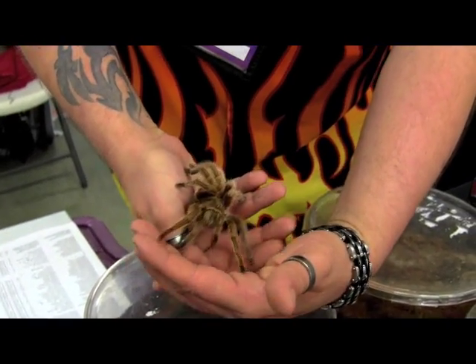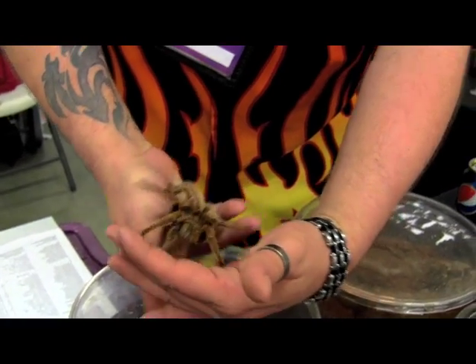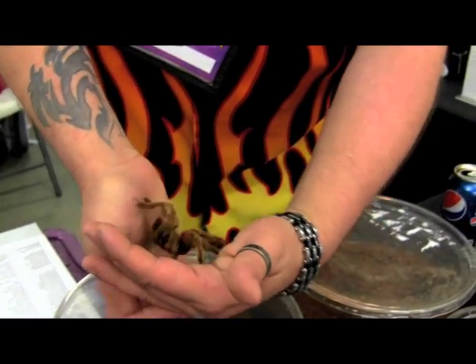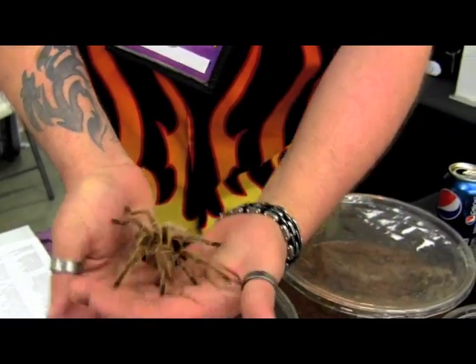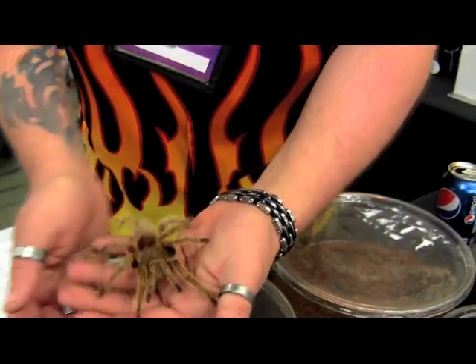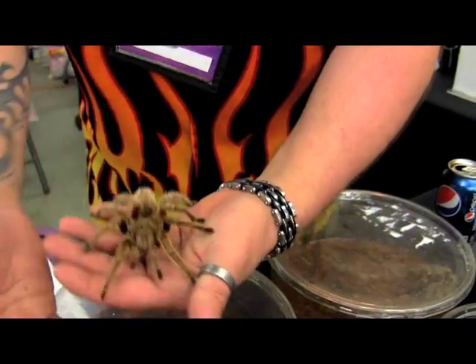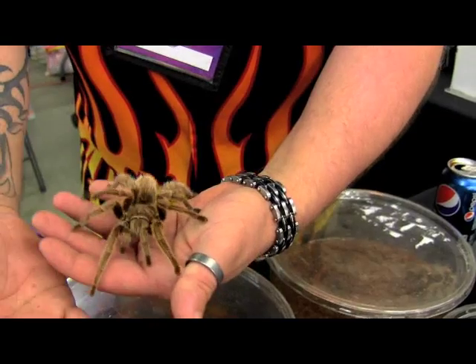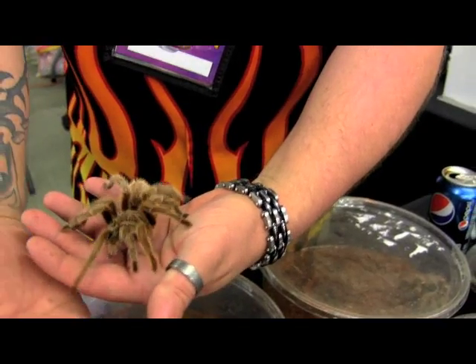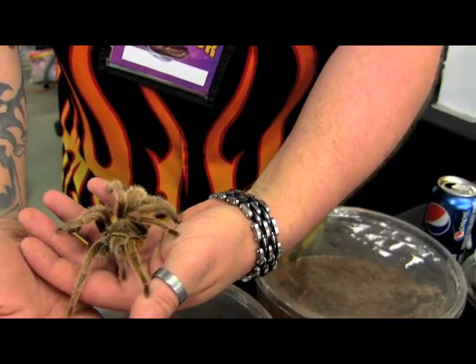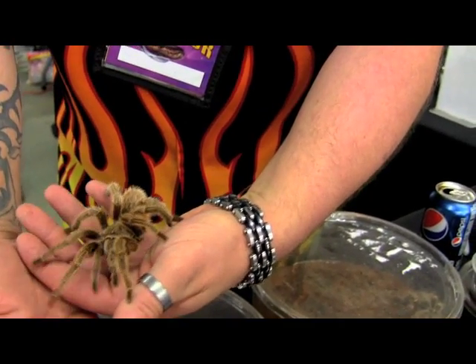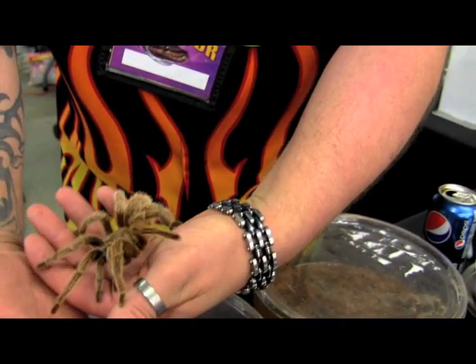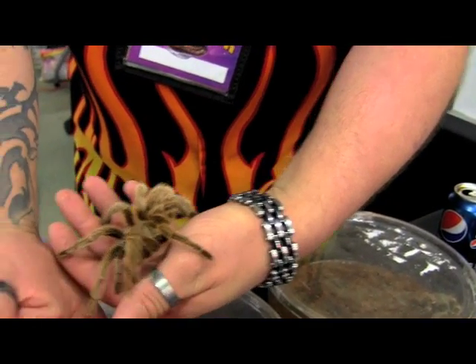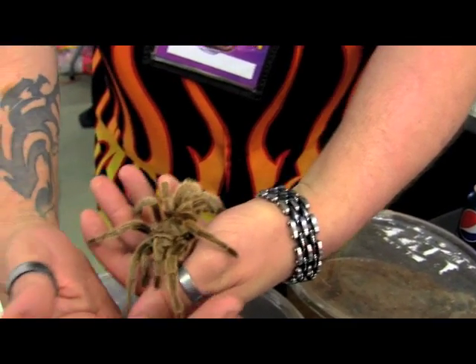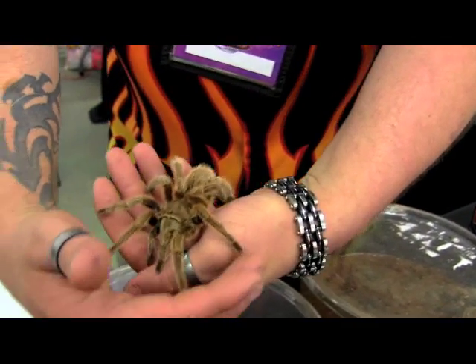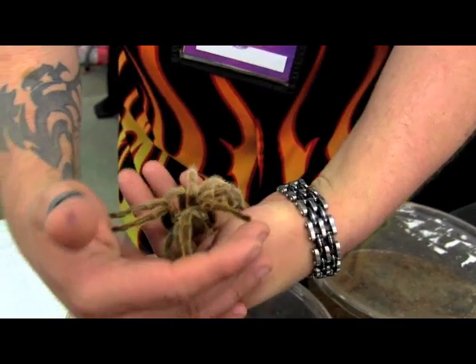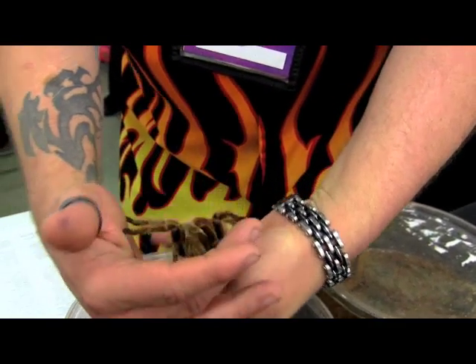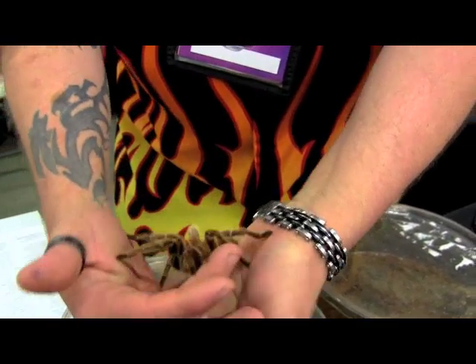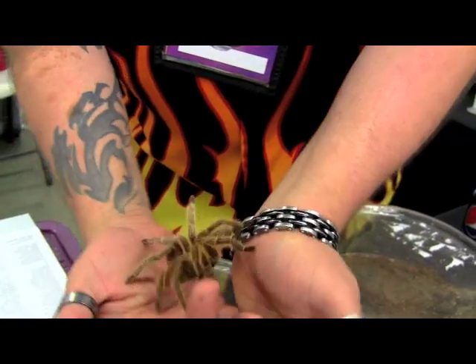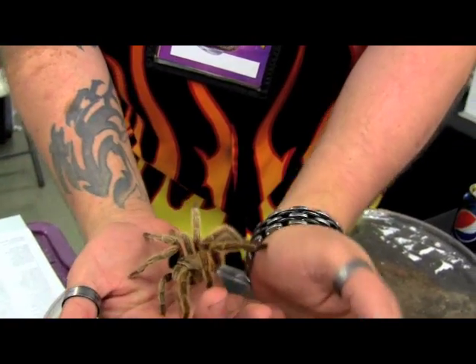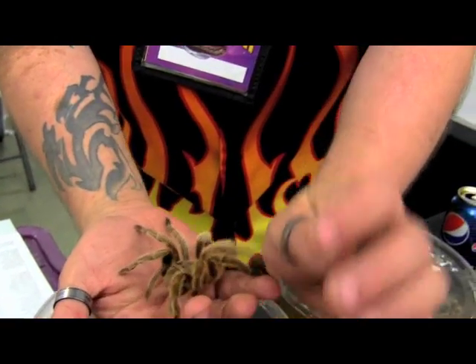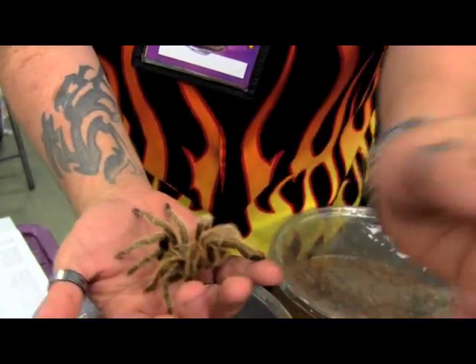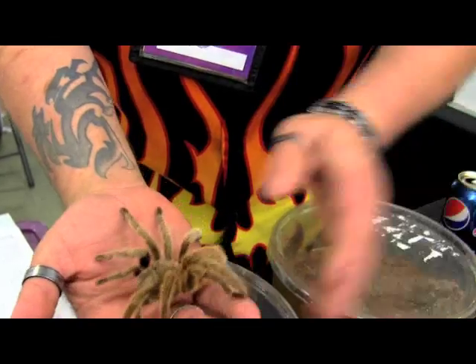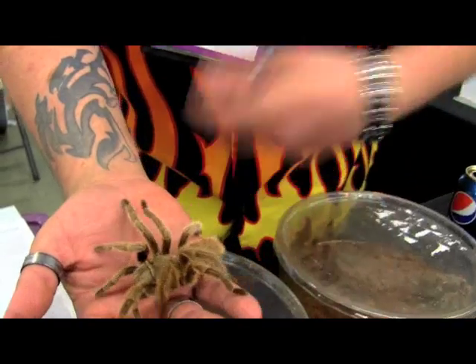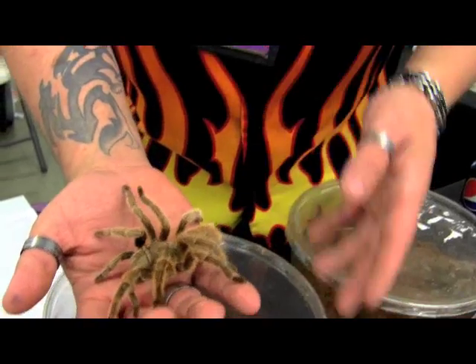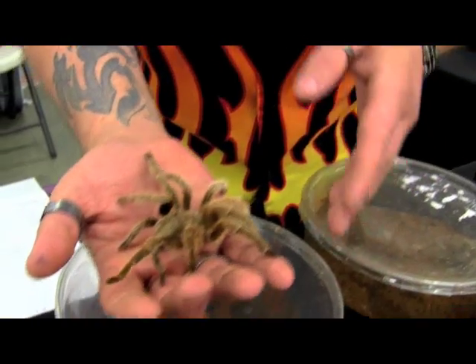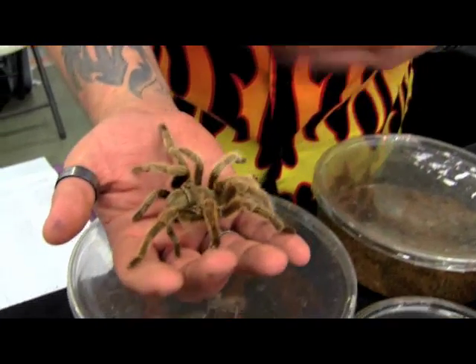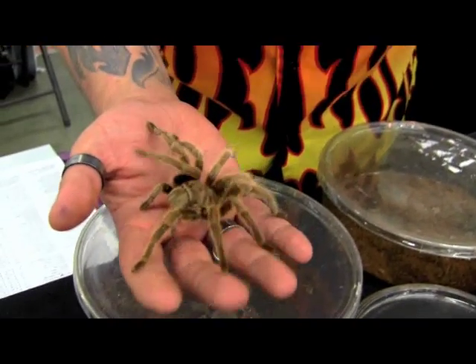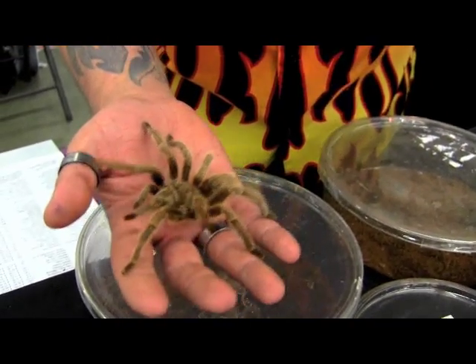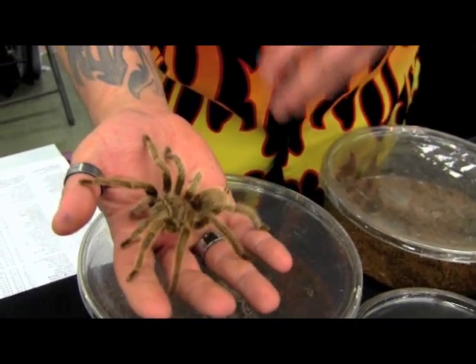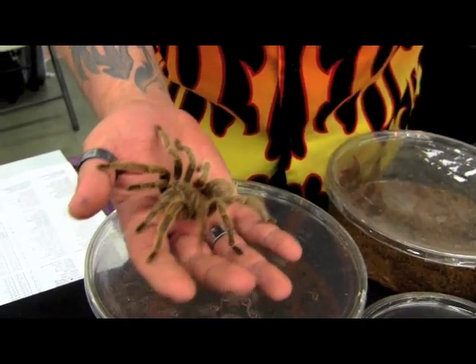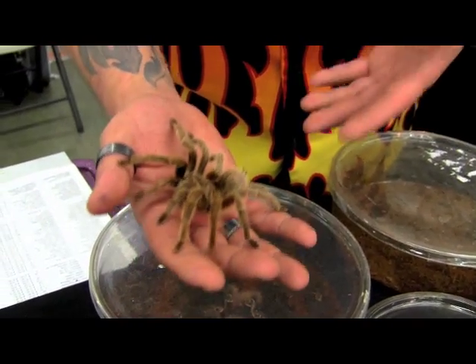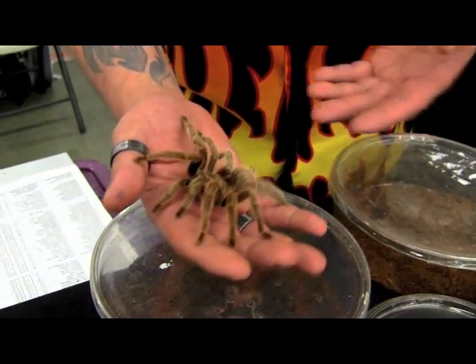Seems pretty harmless there. Oh yeah — once they're on your hand they're pretty well easy, laid back. They can still bite you, but typically once they're on your hand they think you're on the ground.